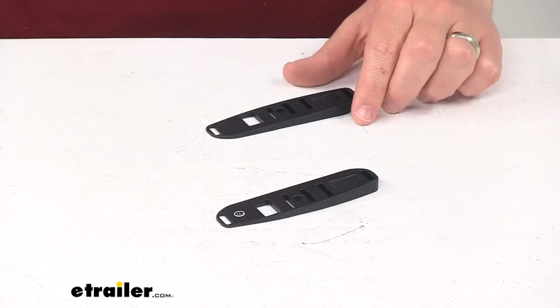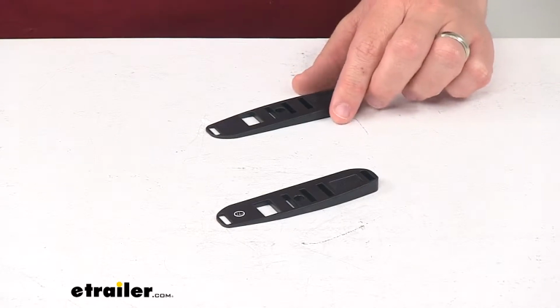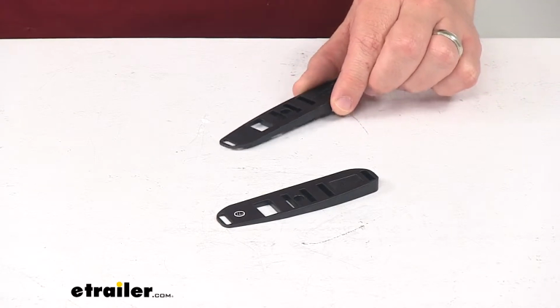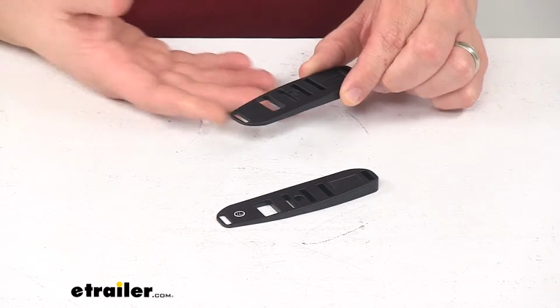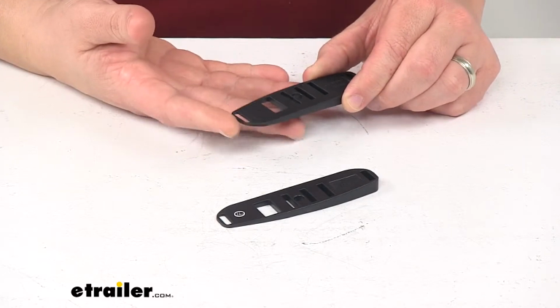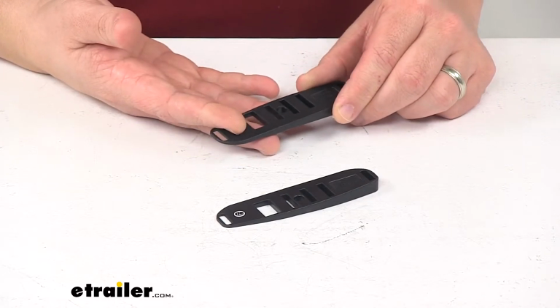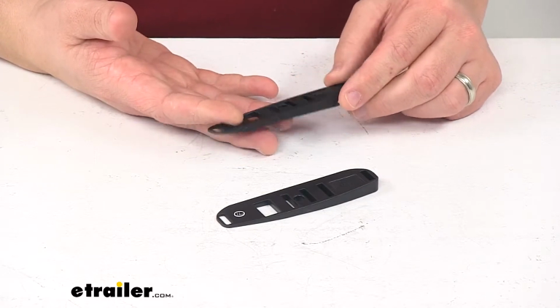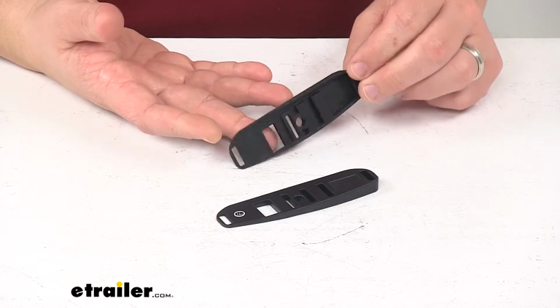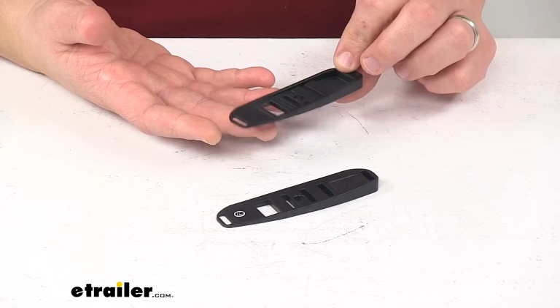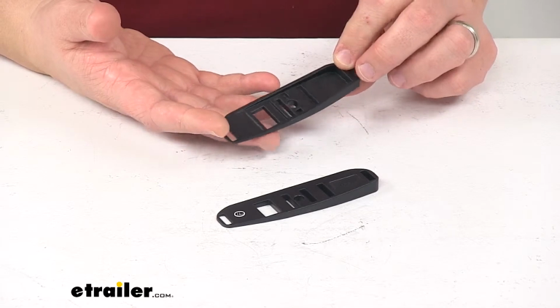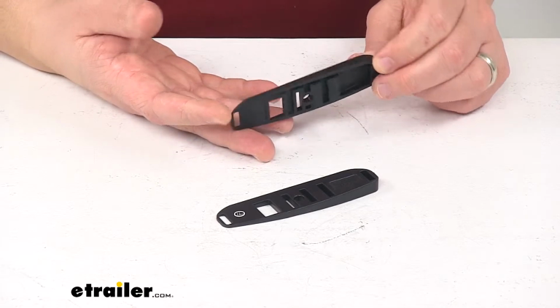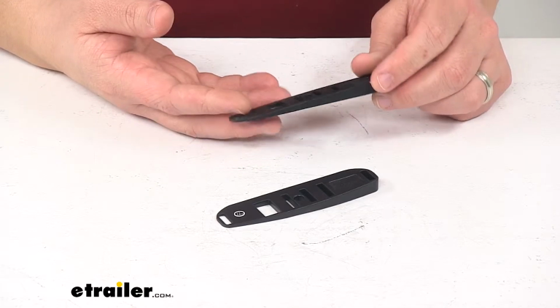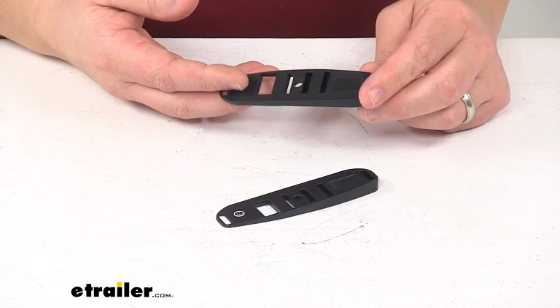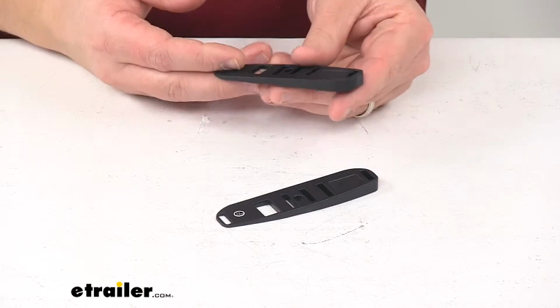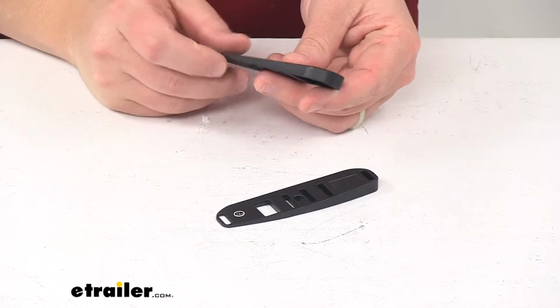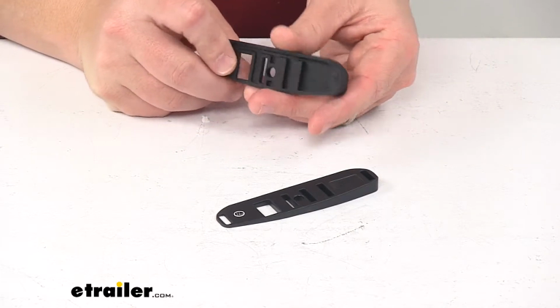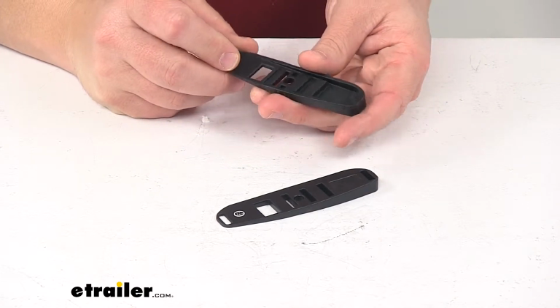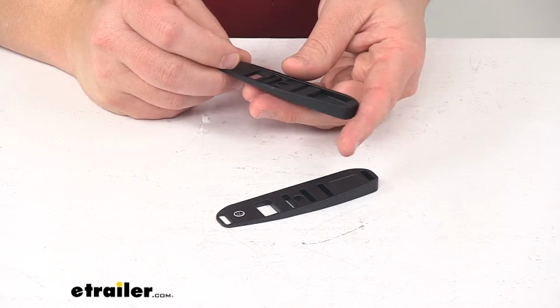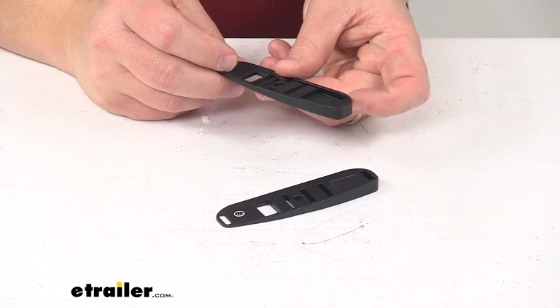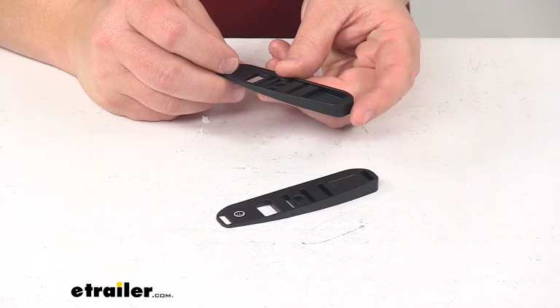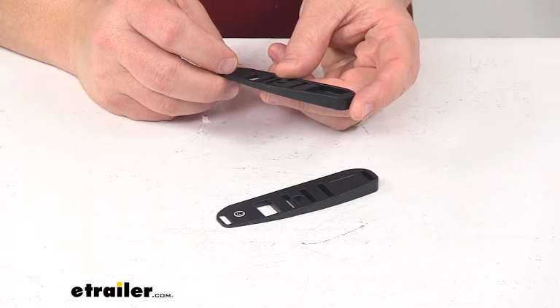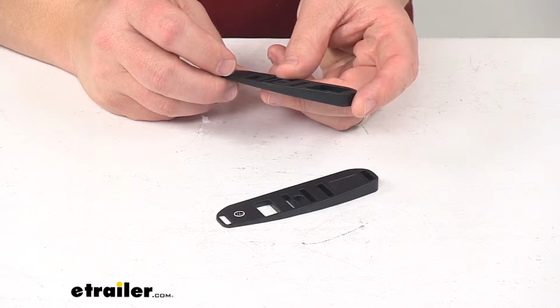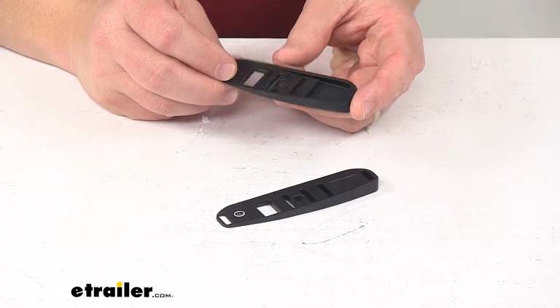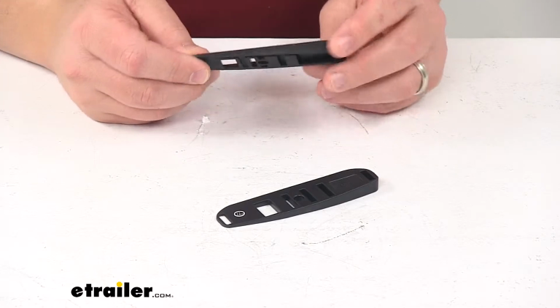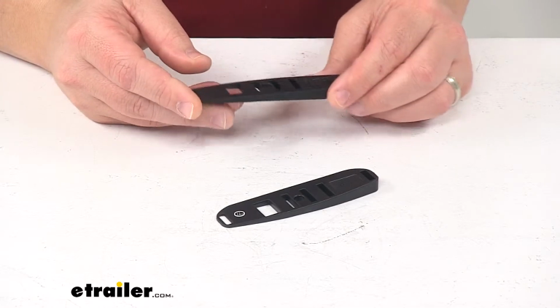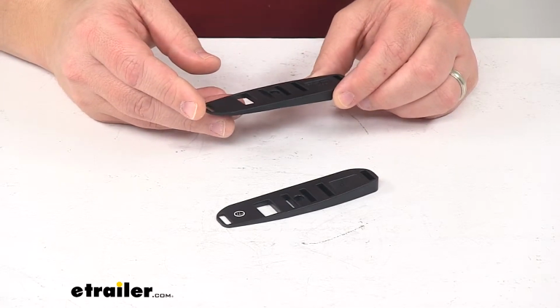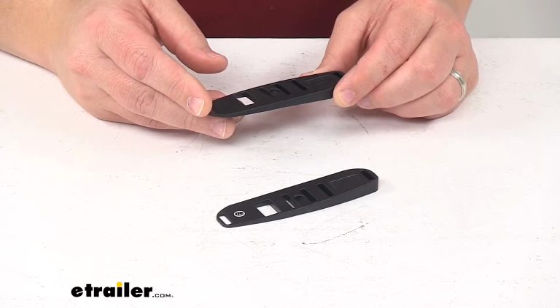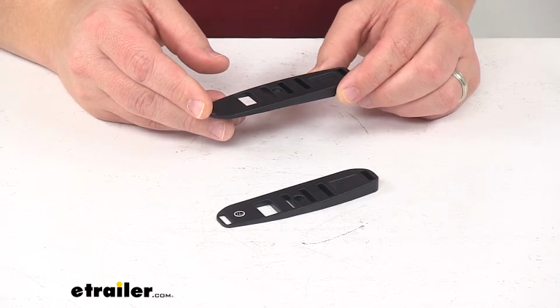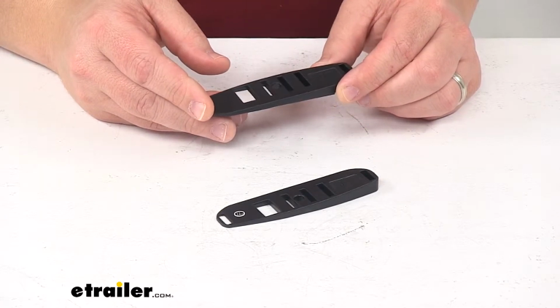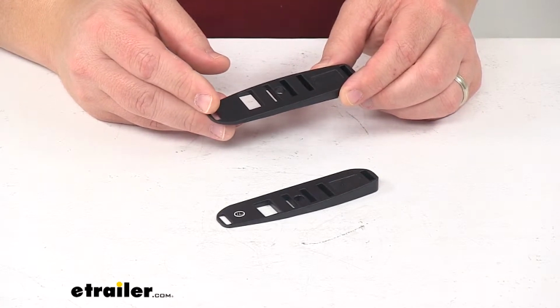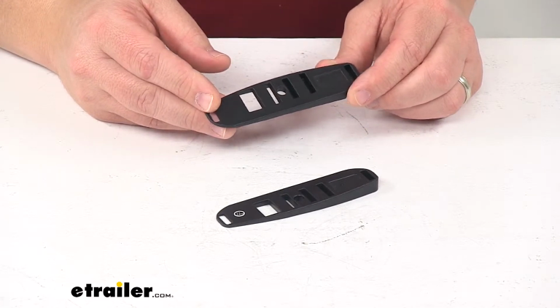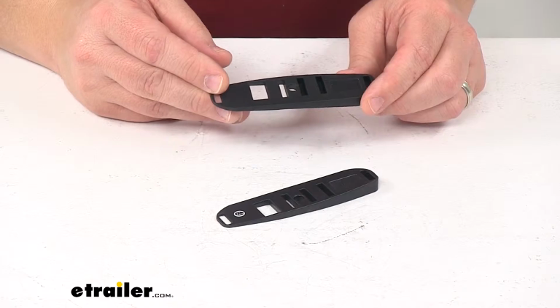Today we're taking a look at the wedges for Rhino Rack Roof Rack legs. These install on the bottom of your Rhino Rack Roof Rack legs and simply provide a level mounting surface for crossbars or a pioneer platform rack.